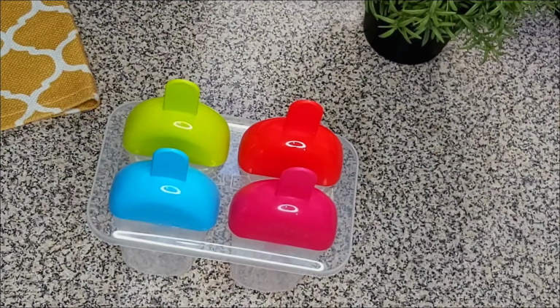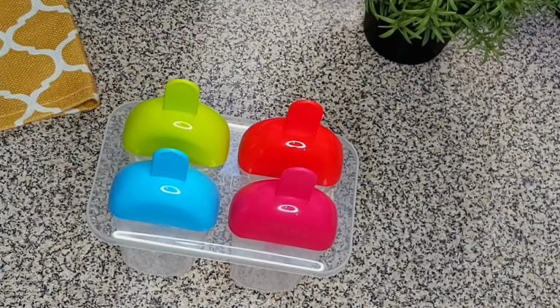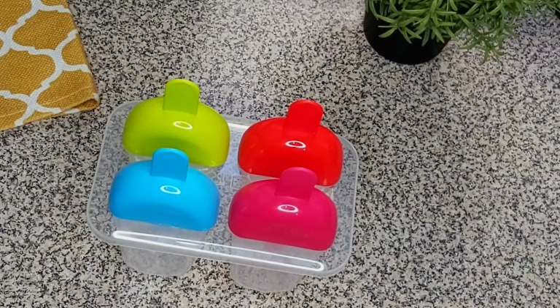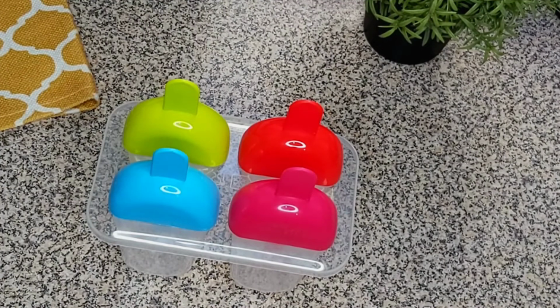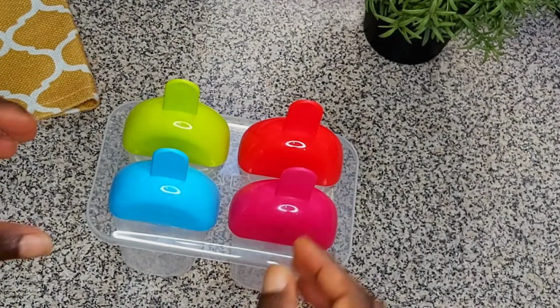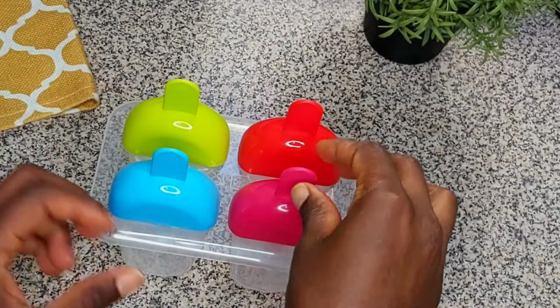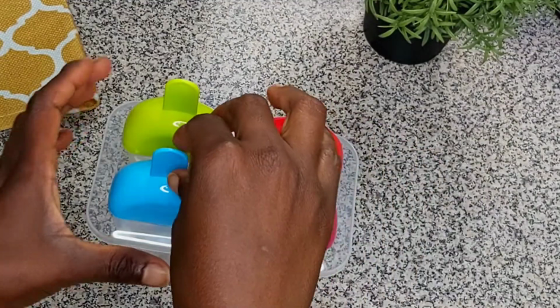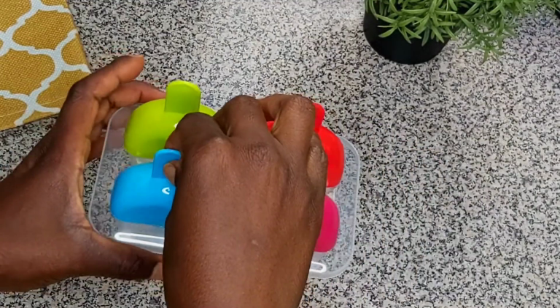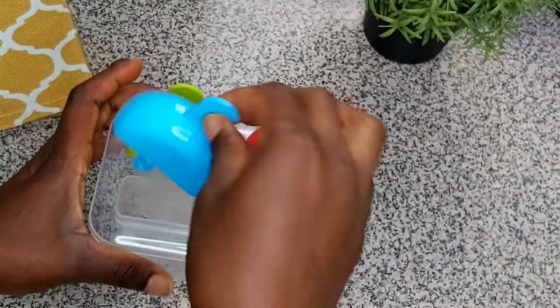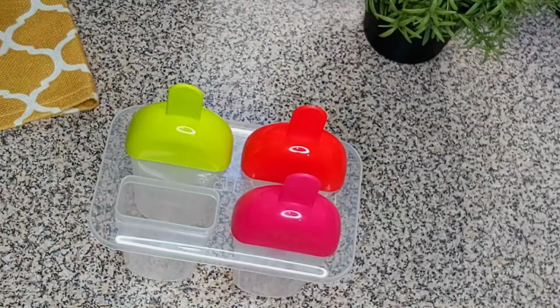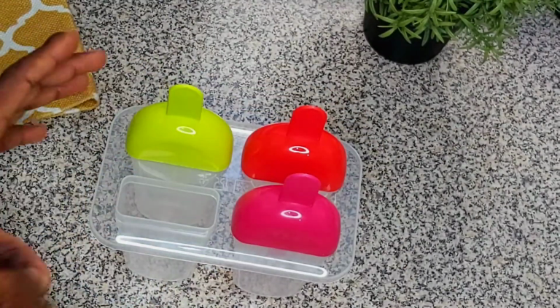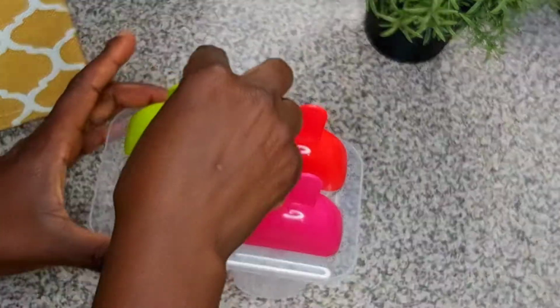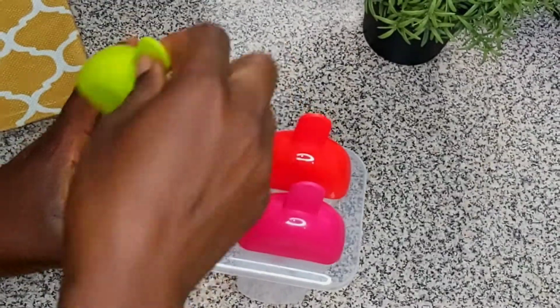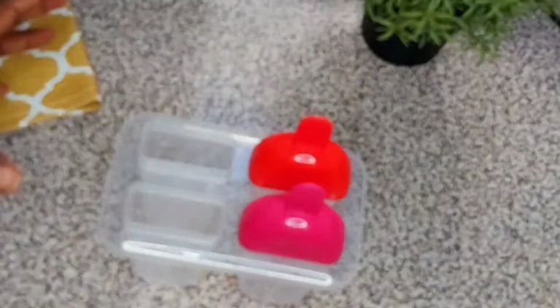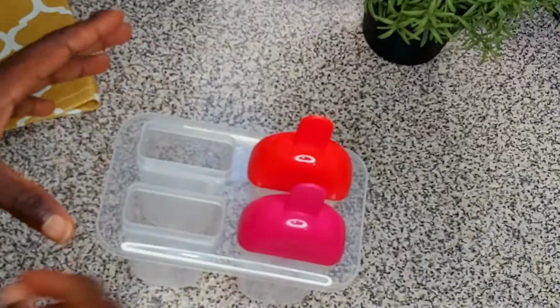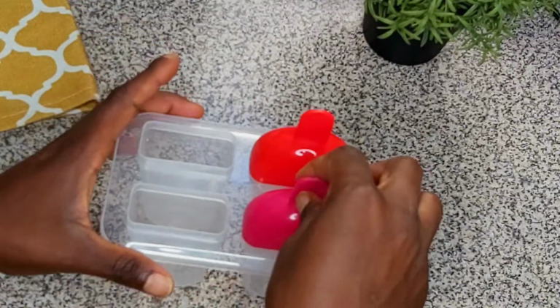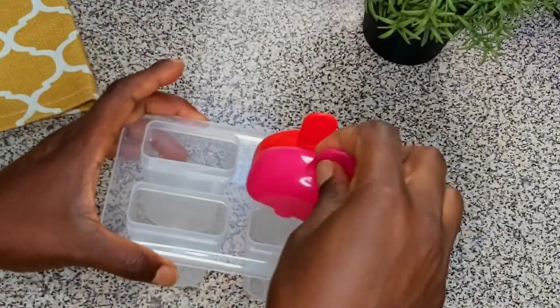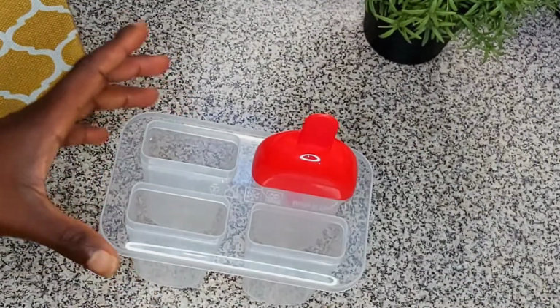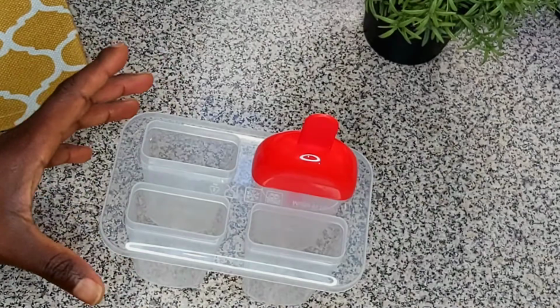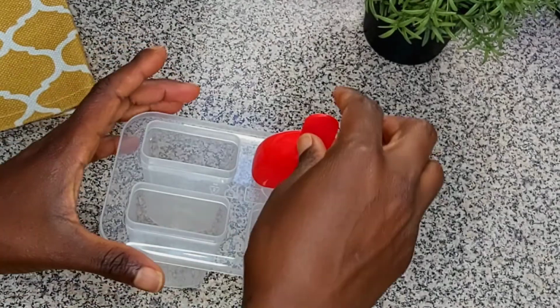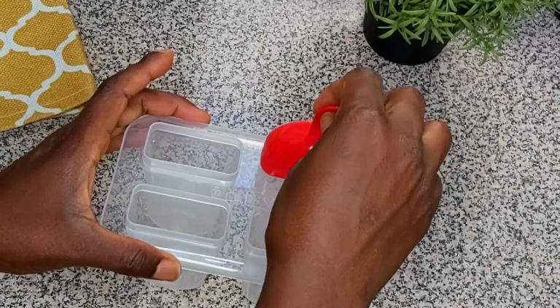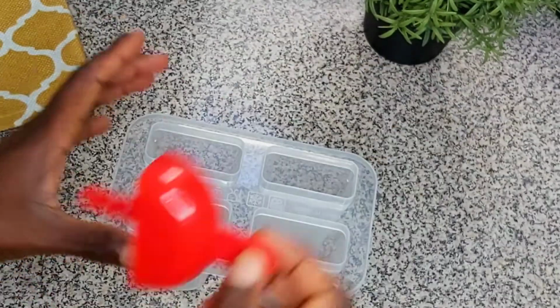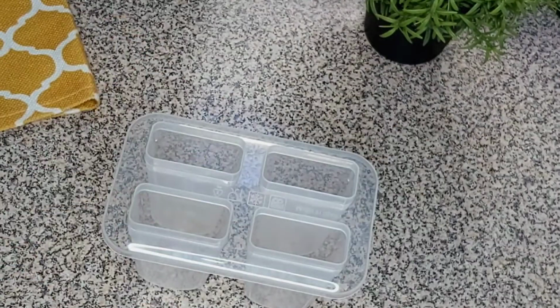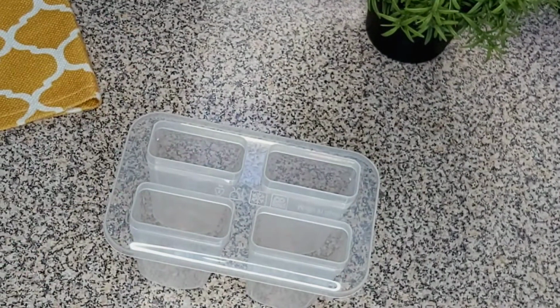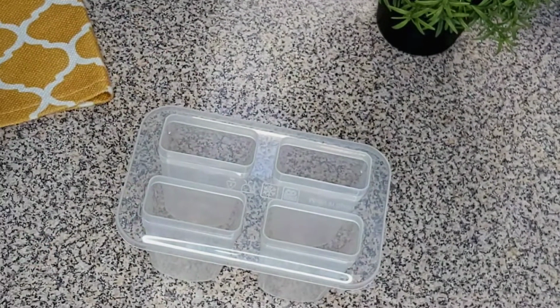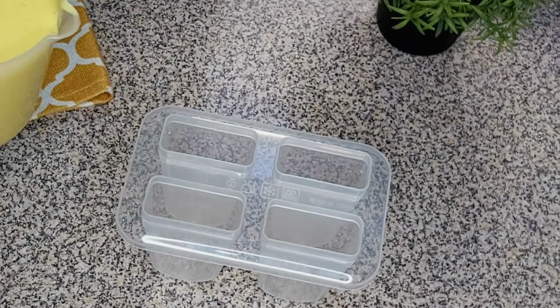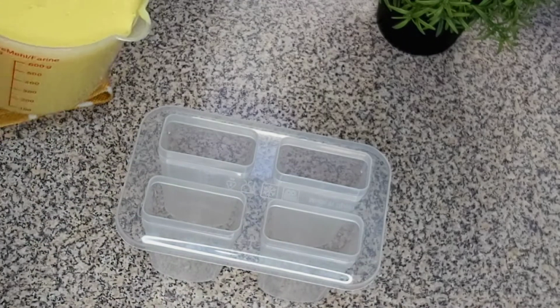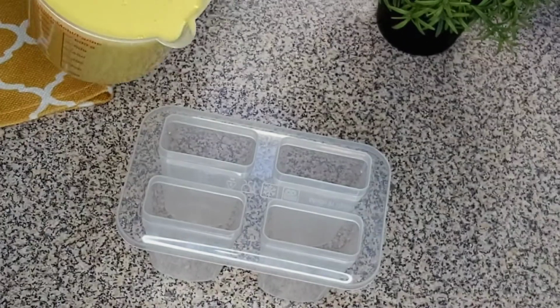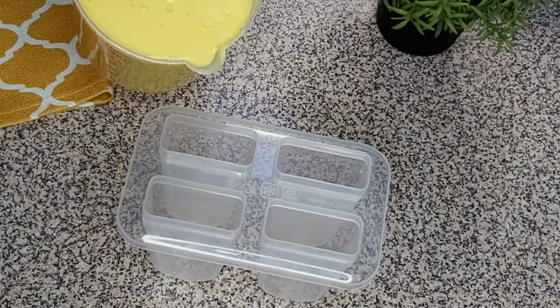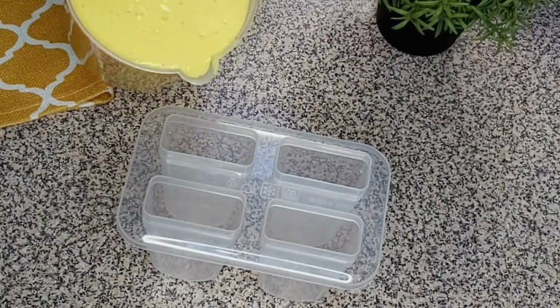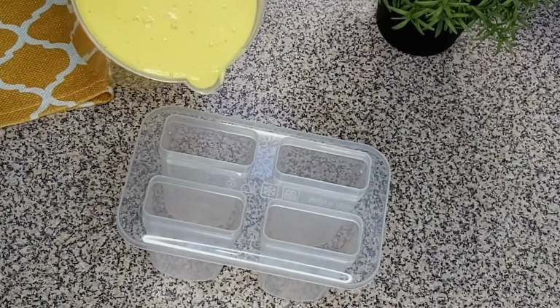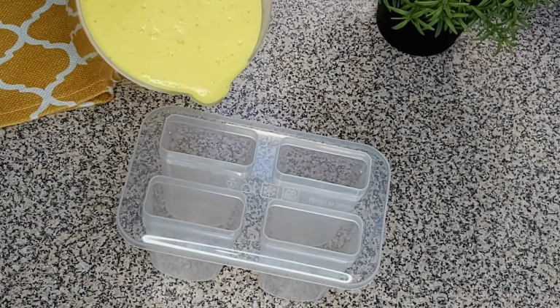I'm going to bring in the container we'll be adding the ice cream to. I've already washed and cleaned it off camera, and we're going to pour the mixture inside.